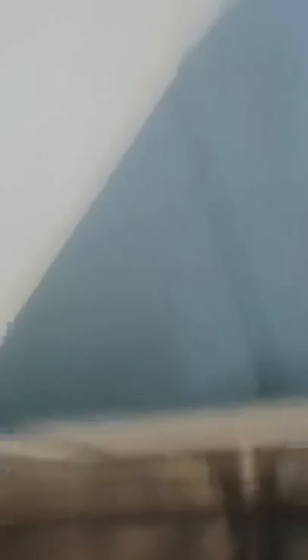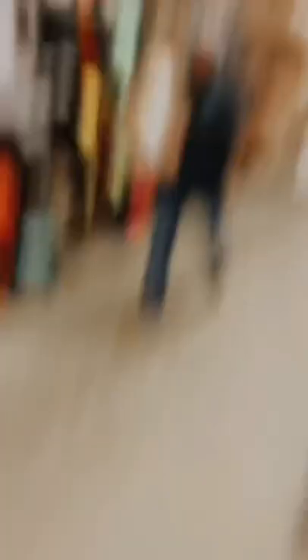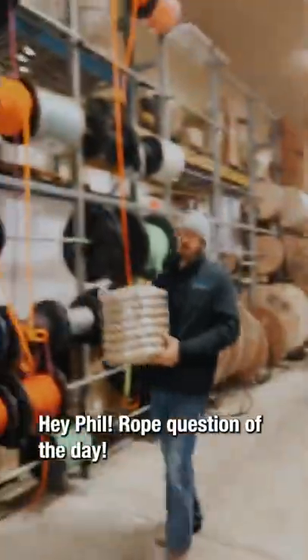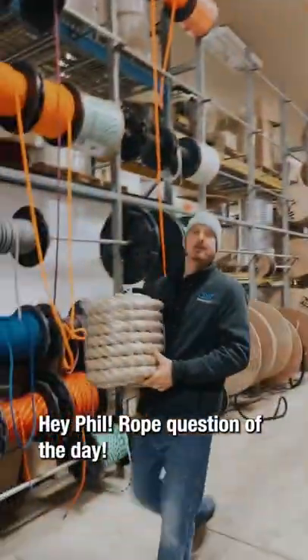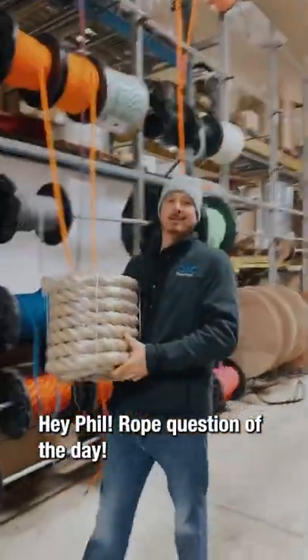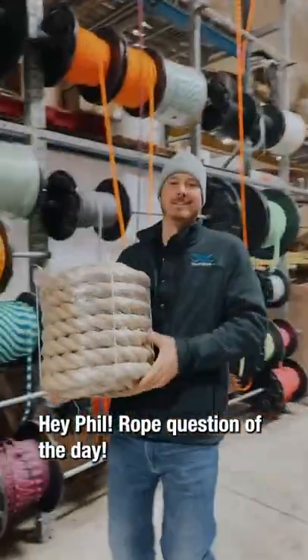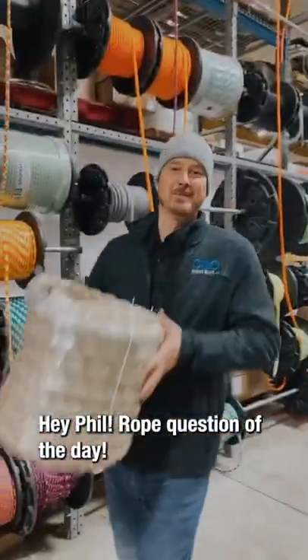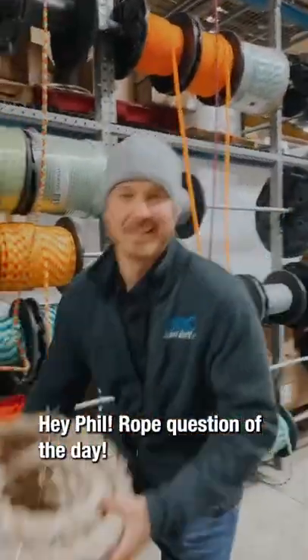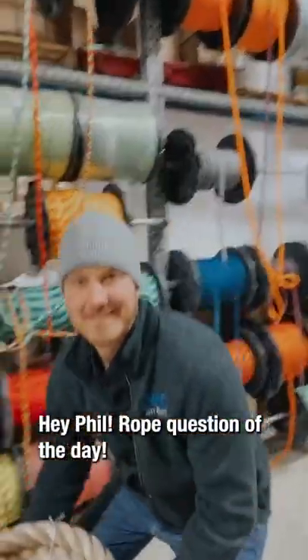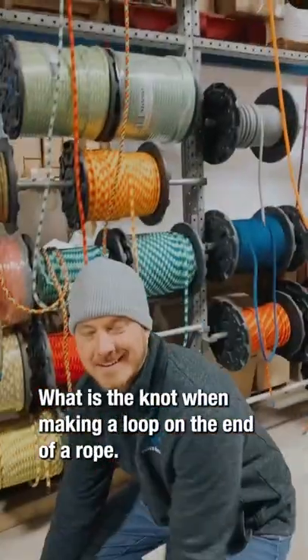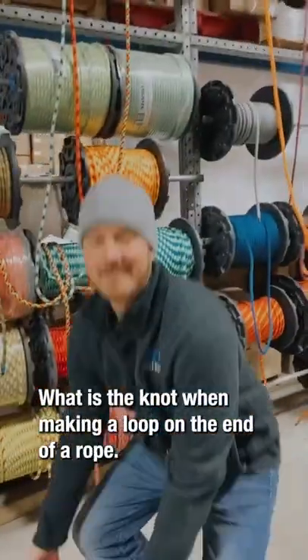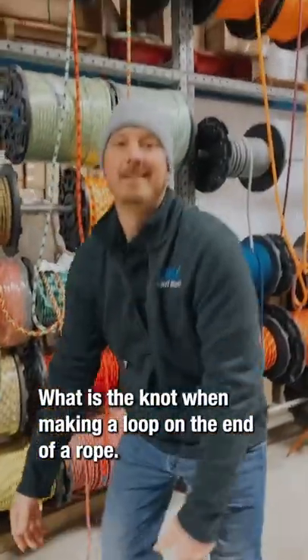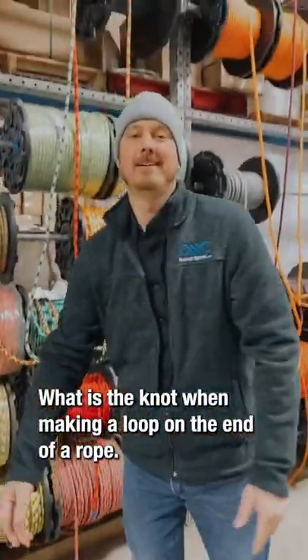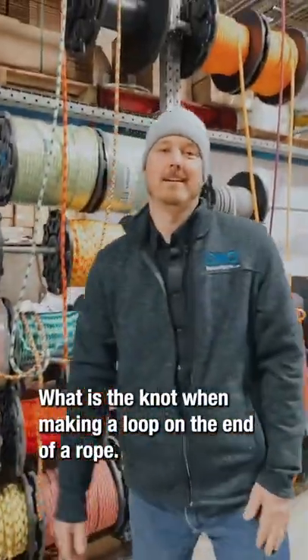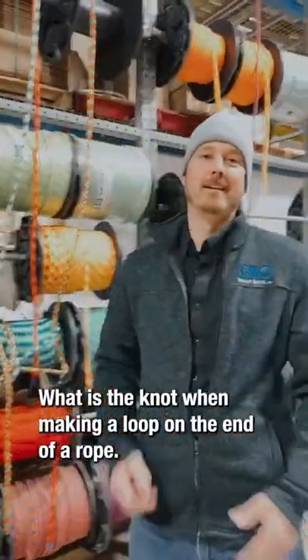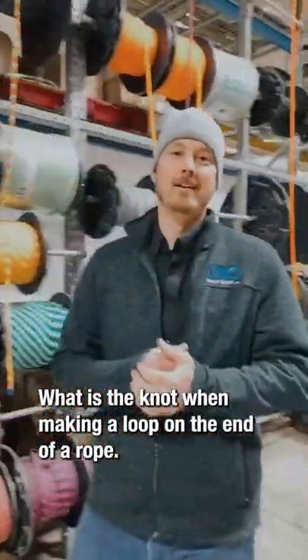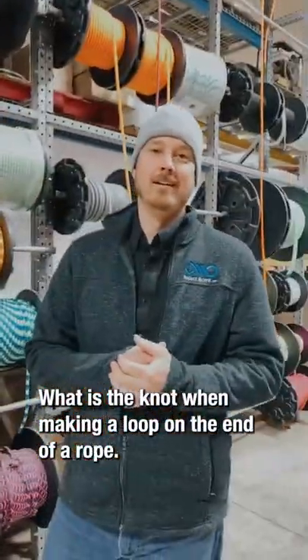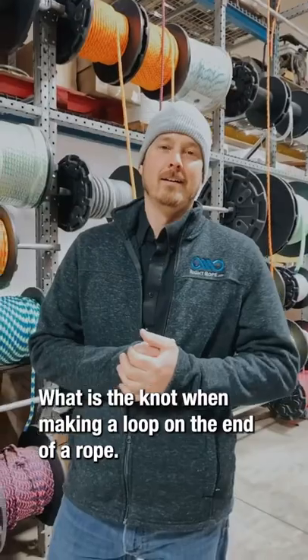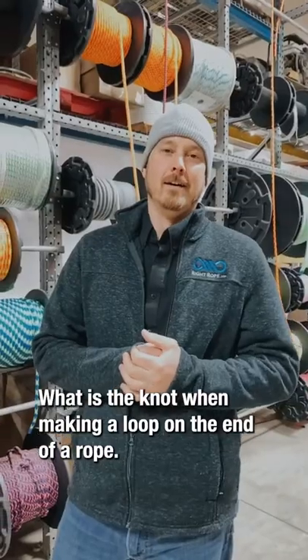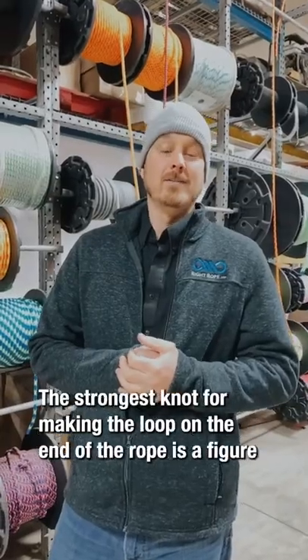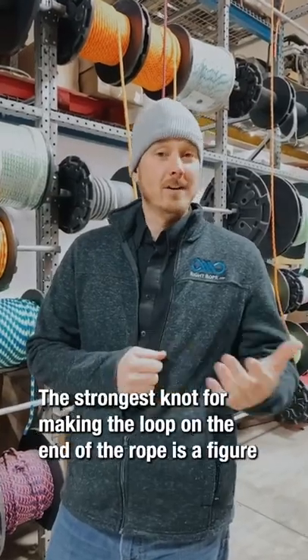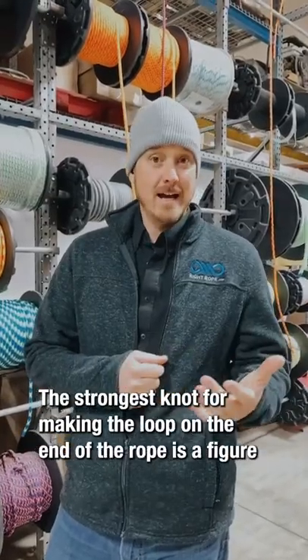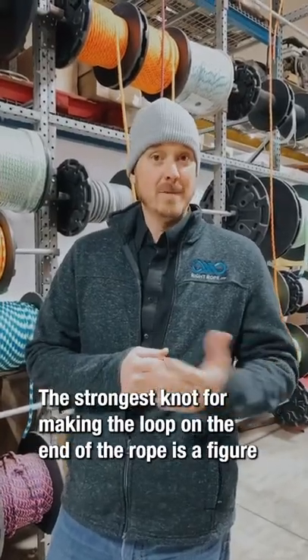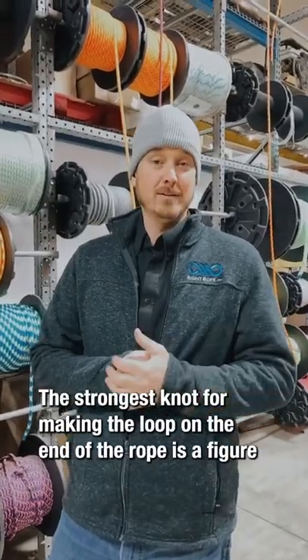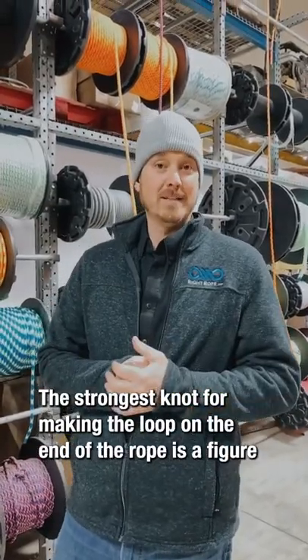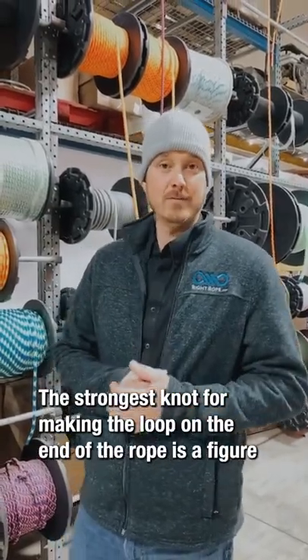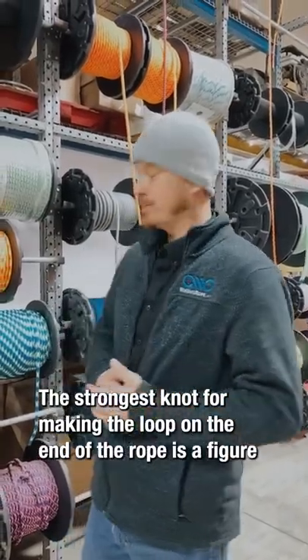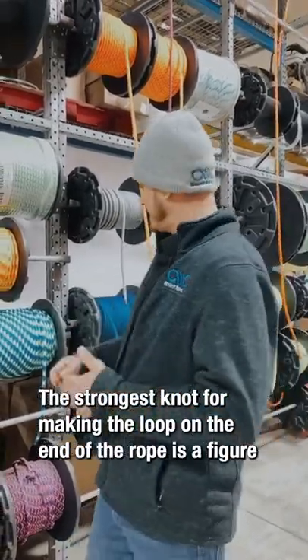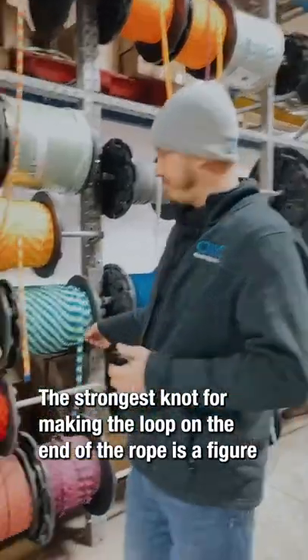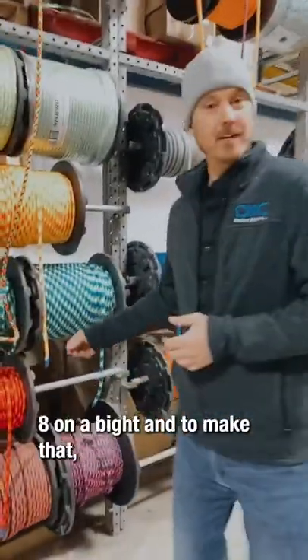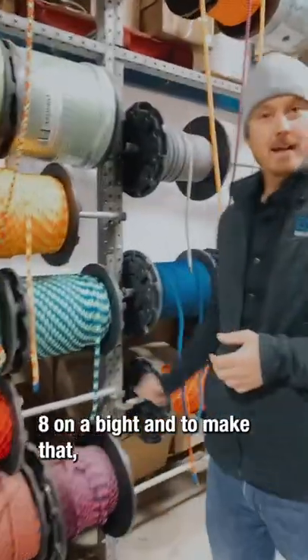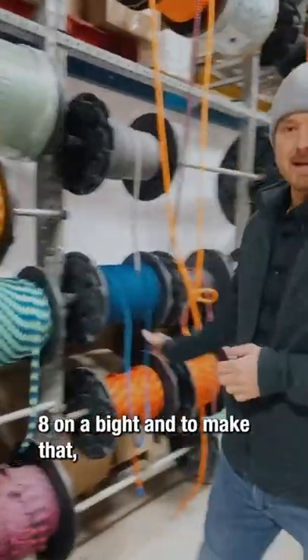Hey Phil, rope question of the day! What you got? What is the strongest knot when making a loop on the end of a rope? The strongest knot for making a loop on the end of a rope is a figure eight on a bite.